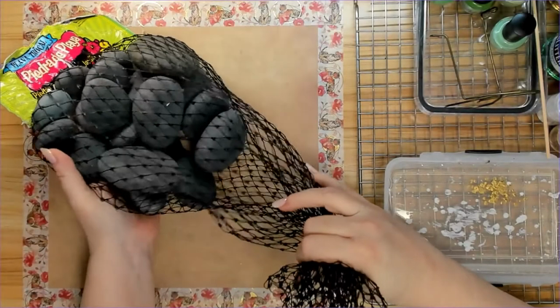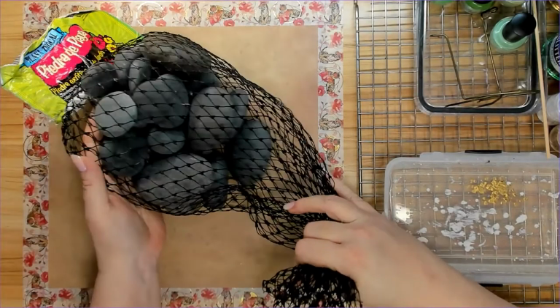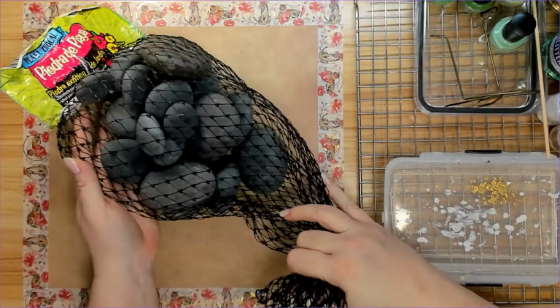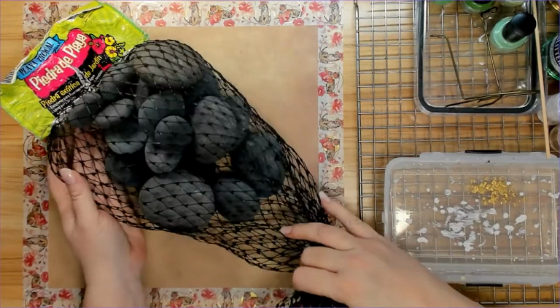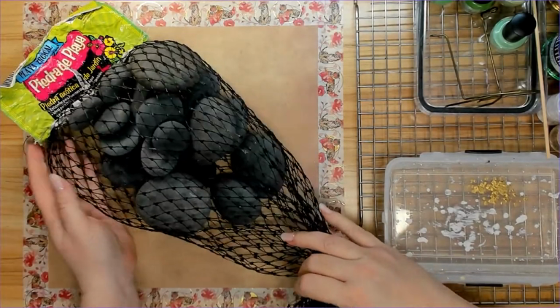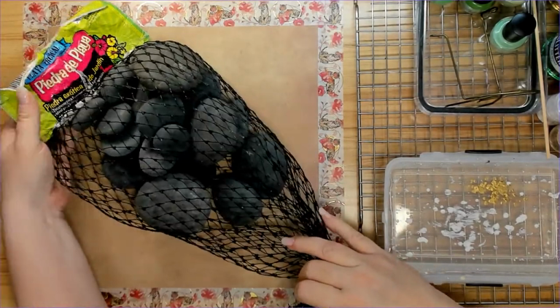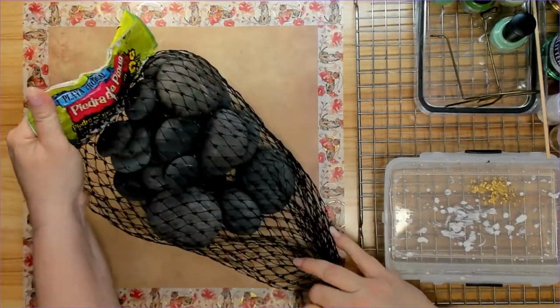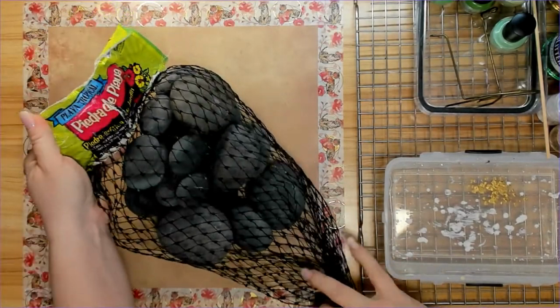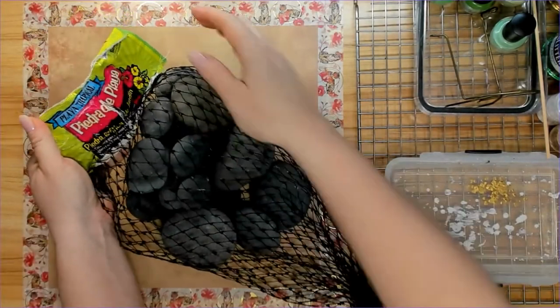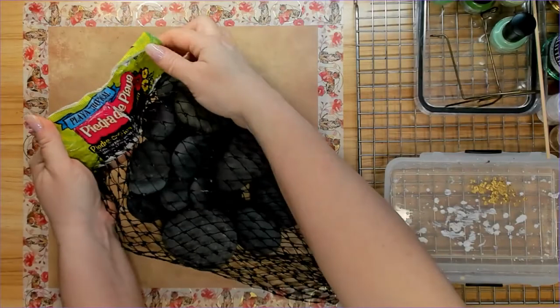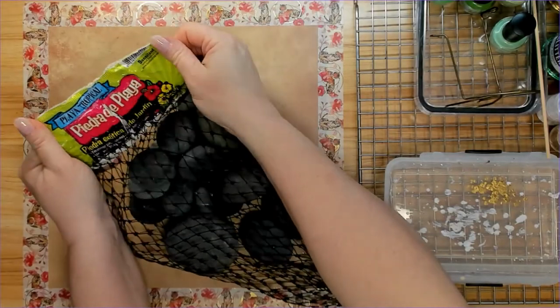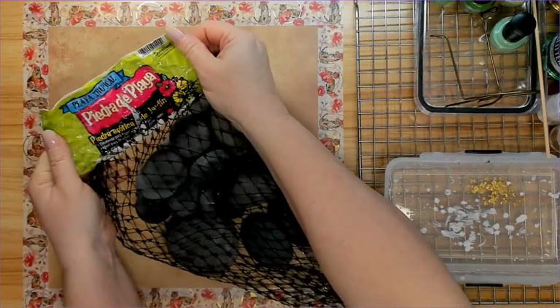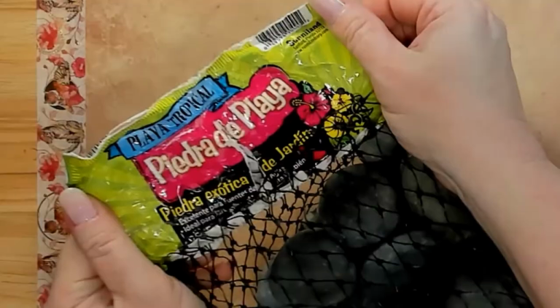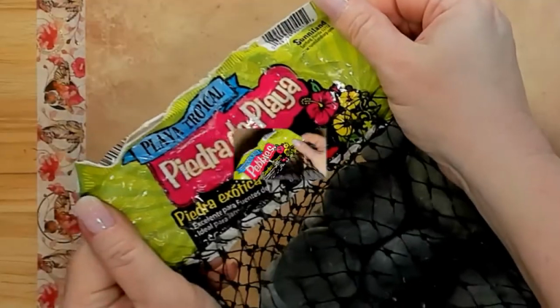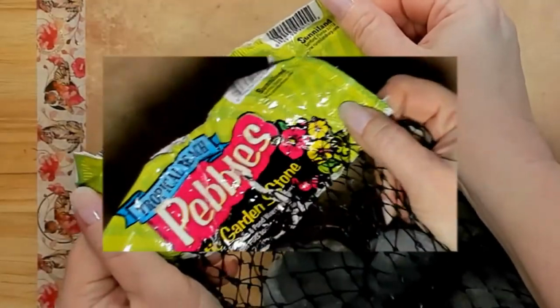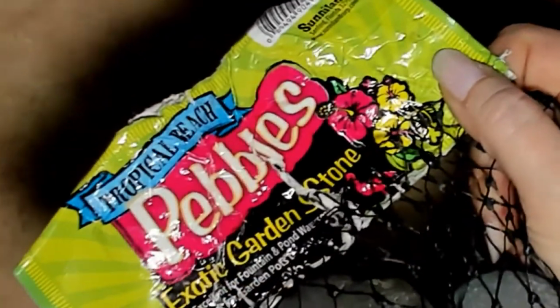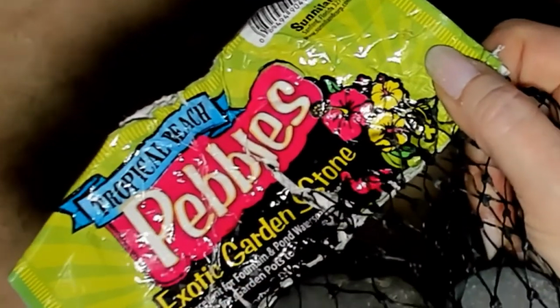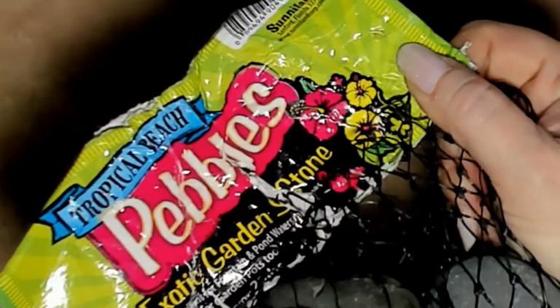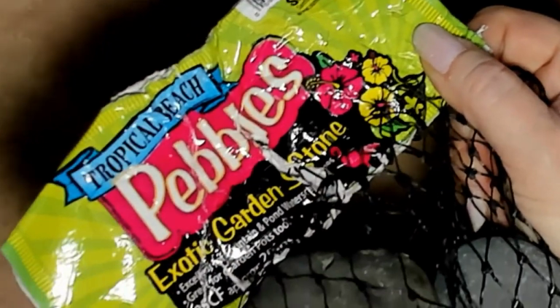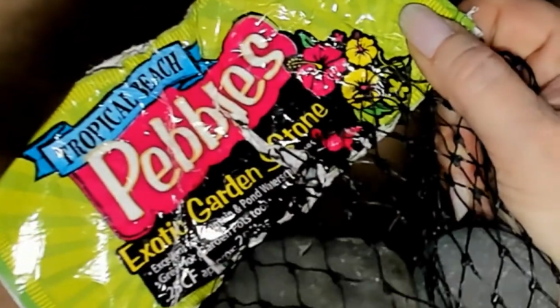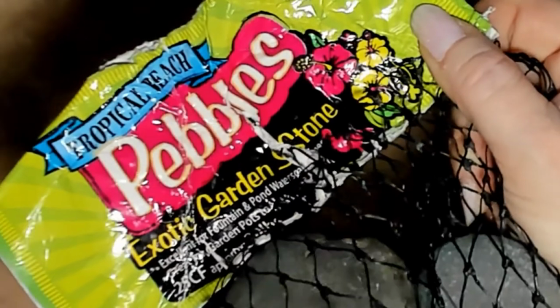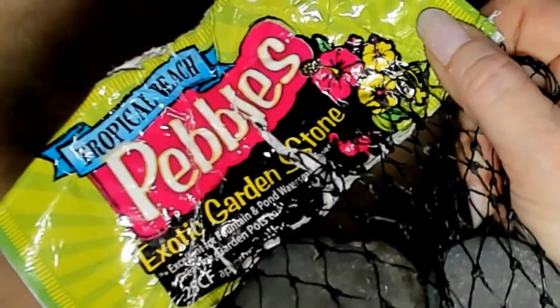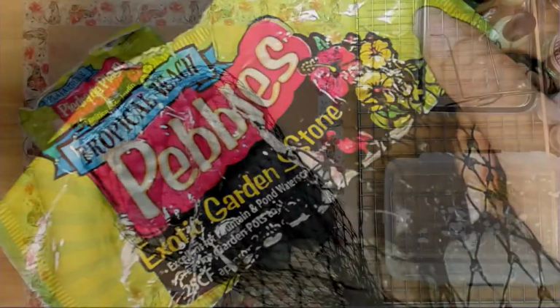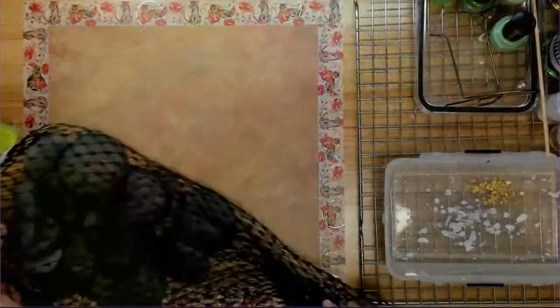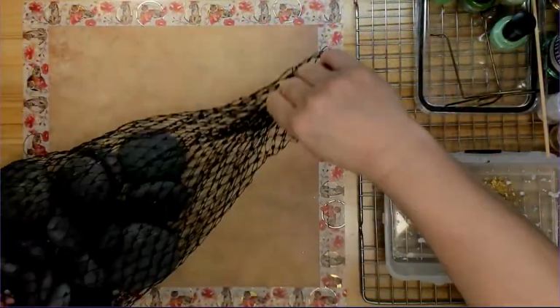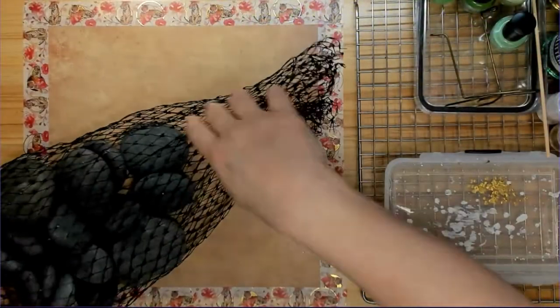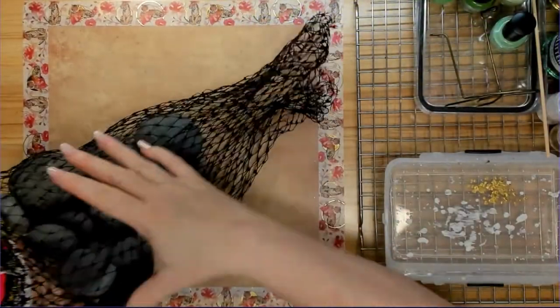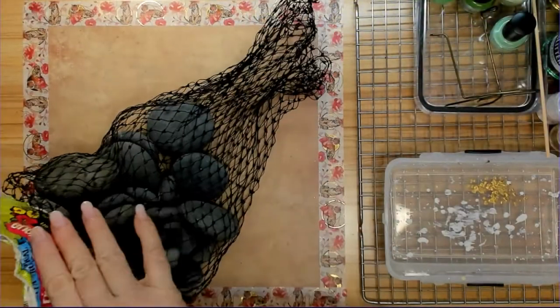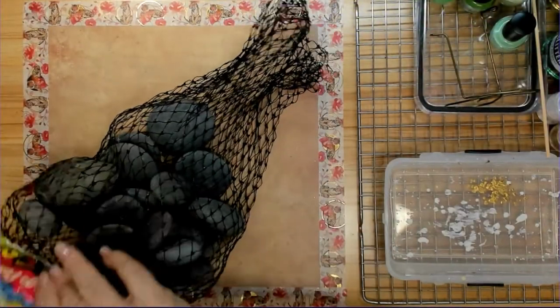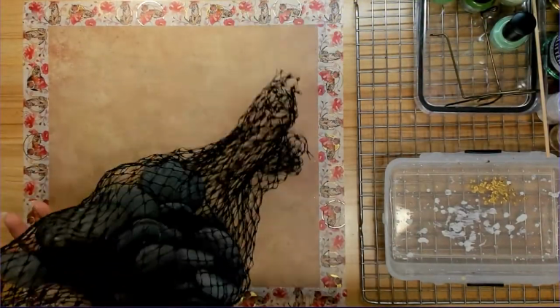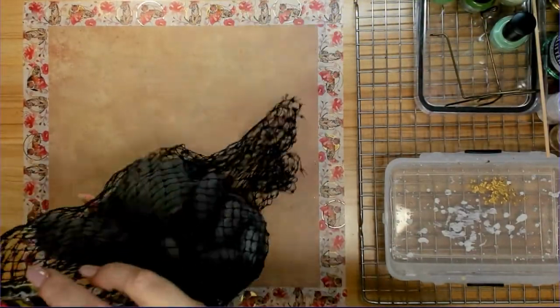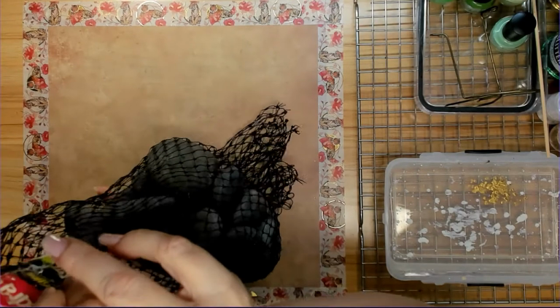Happy St. Patrick's Day! I'm going to be doing a set of 12 St. Patrick's Day rocks. I'm going to be using tropical beach pebbles, exotic garden stones — and someone asked me in the comments where I got these from. I got them from Lowe's.